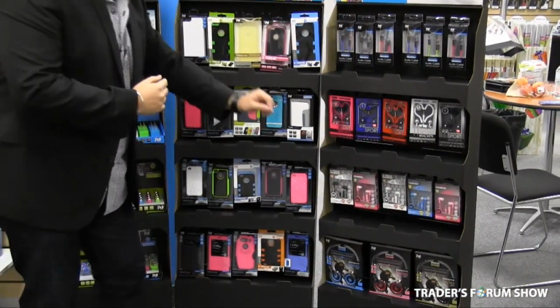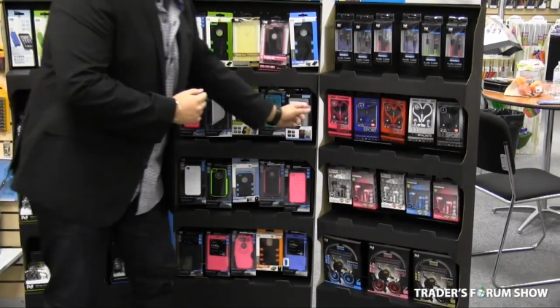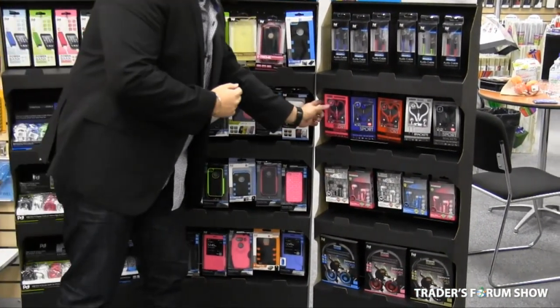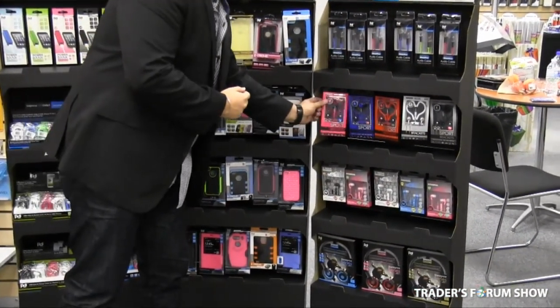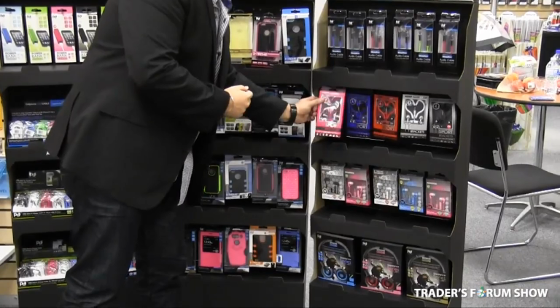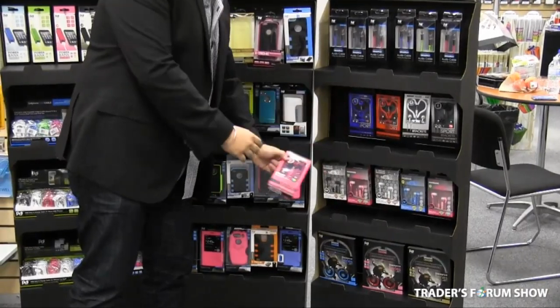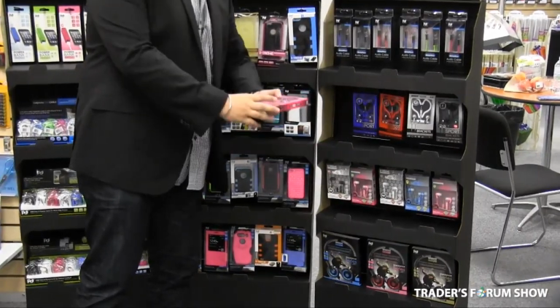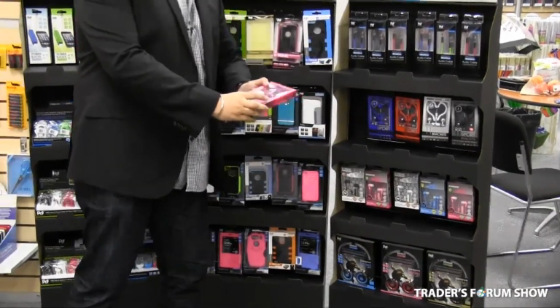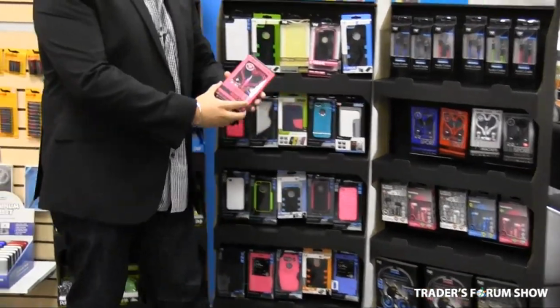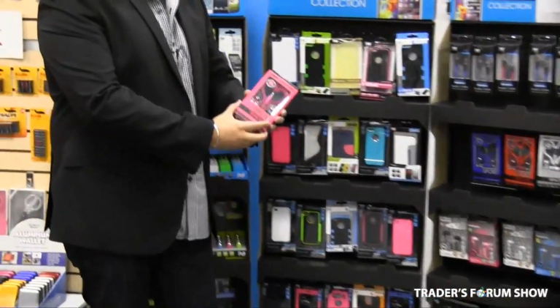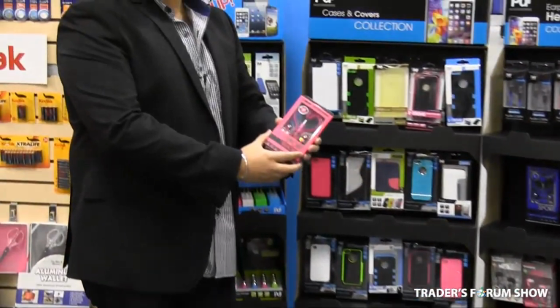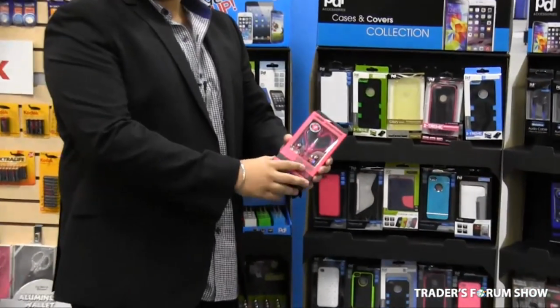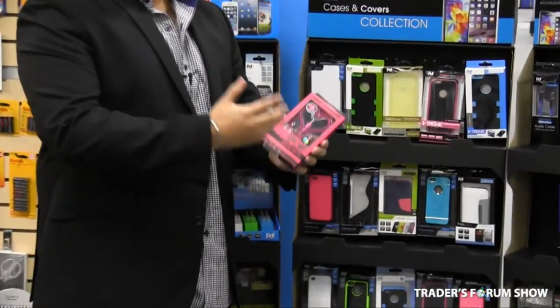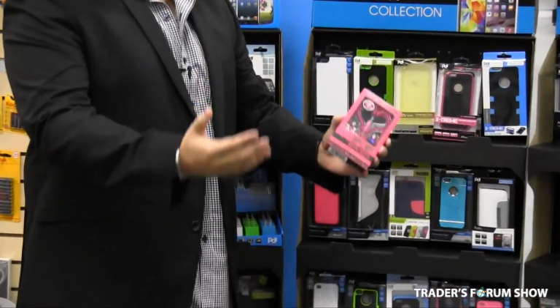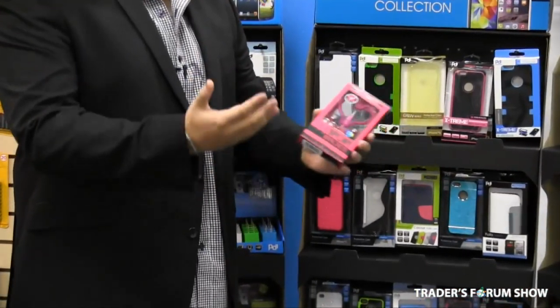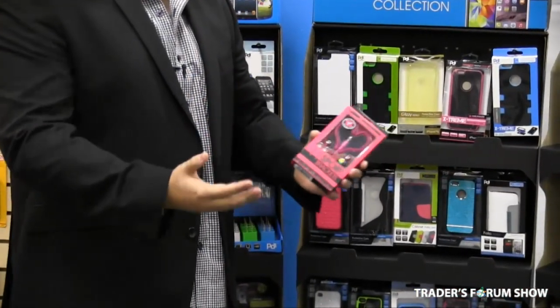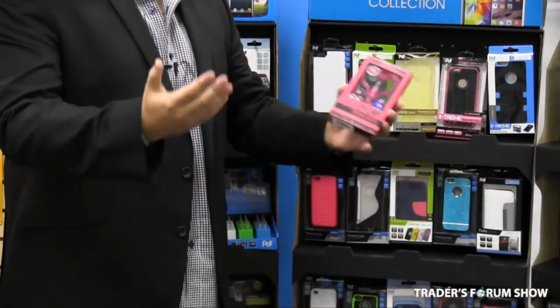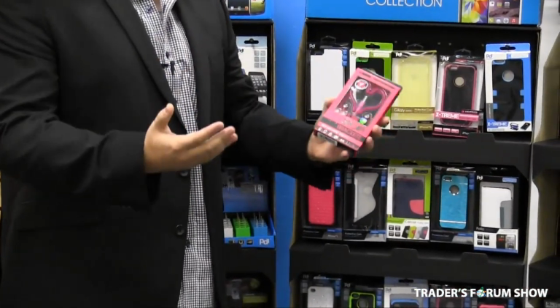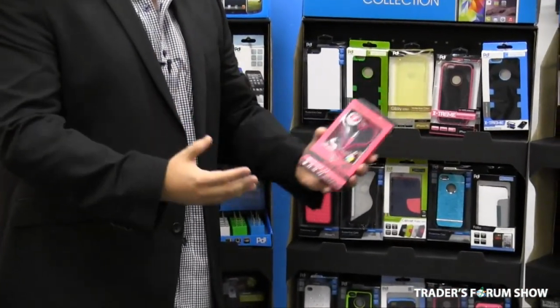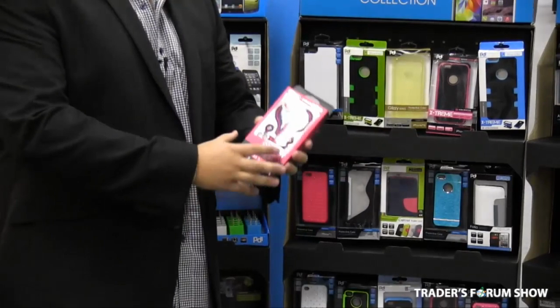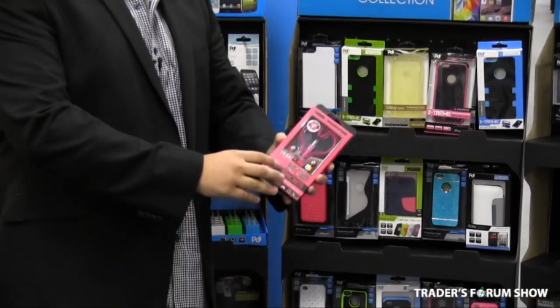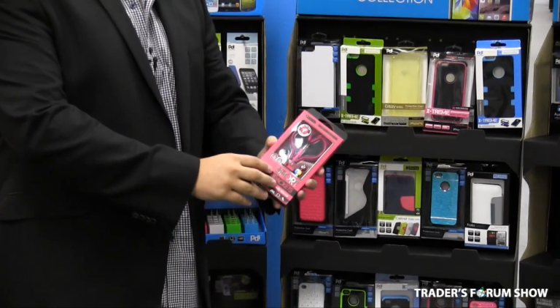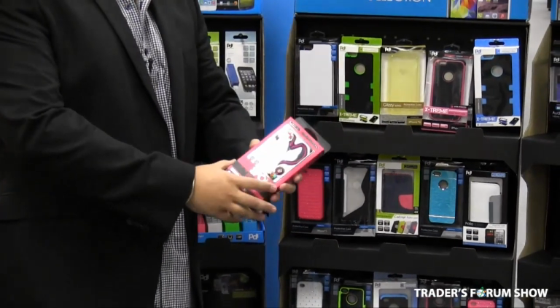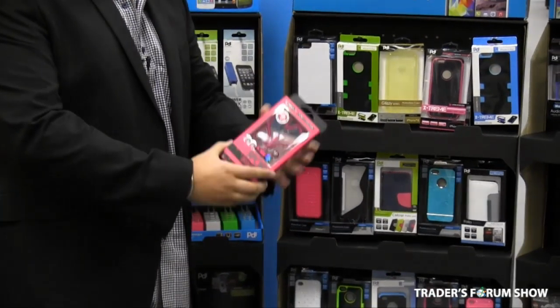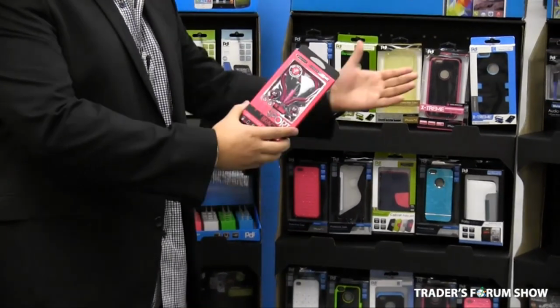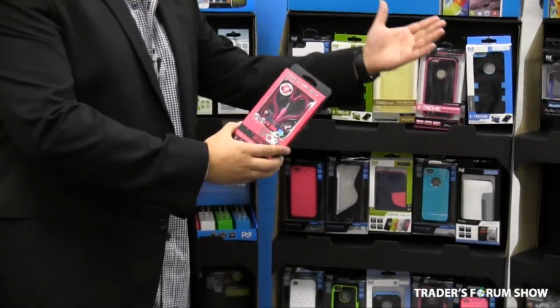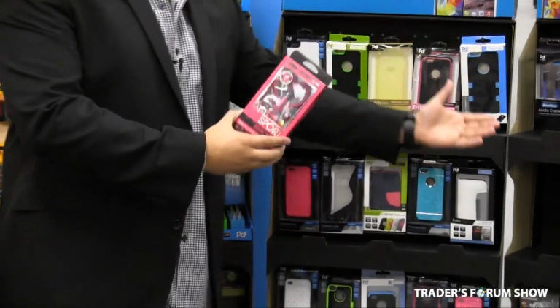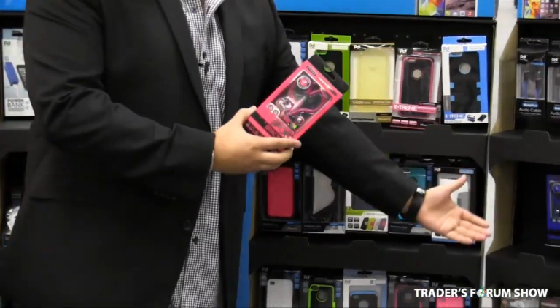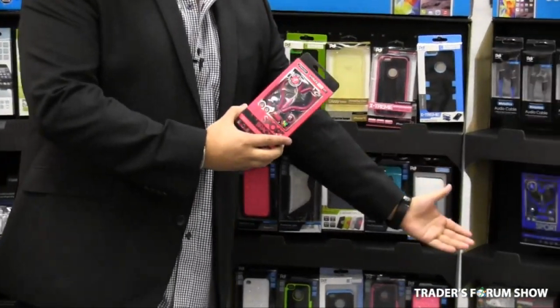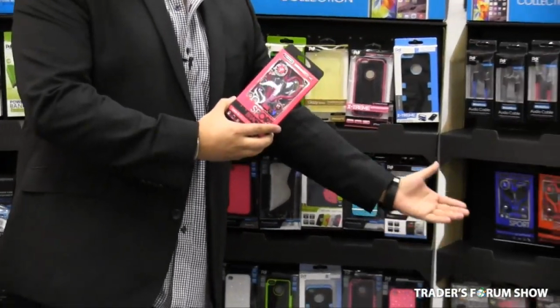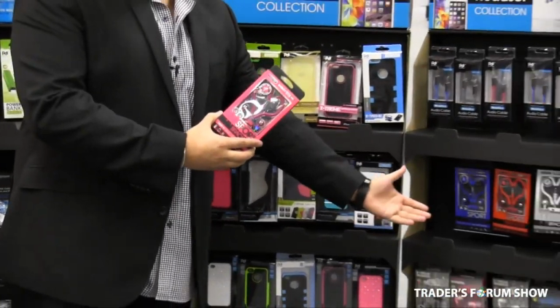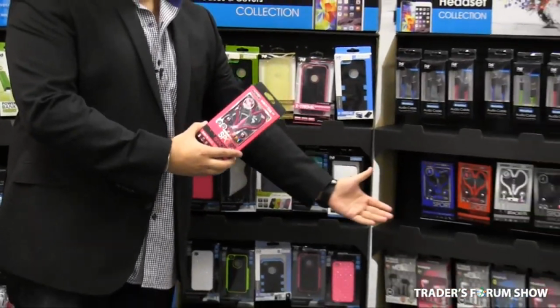In headphones and earphones, what we focus on is great packaging and great quality, which can be compared to items in Apple Store, Future Shop, and Best Buy at $29.99 retail — and you can retail these beautiful items for below $9.99.